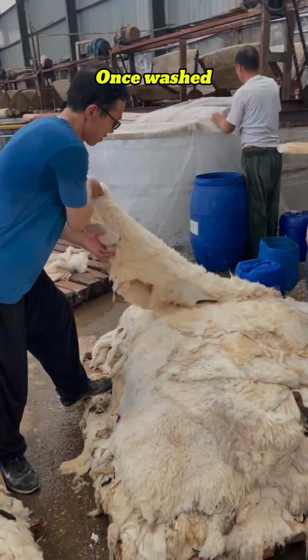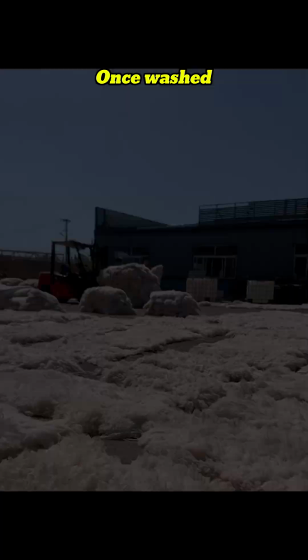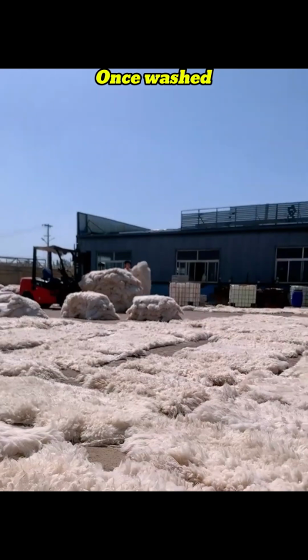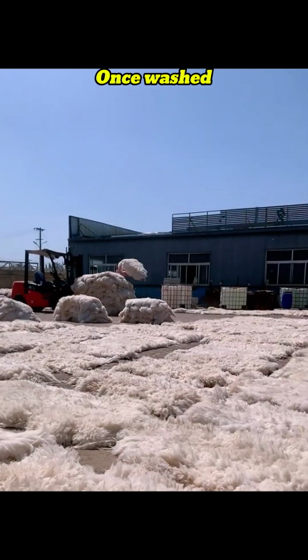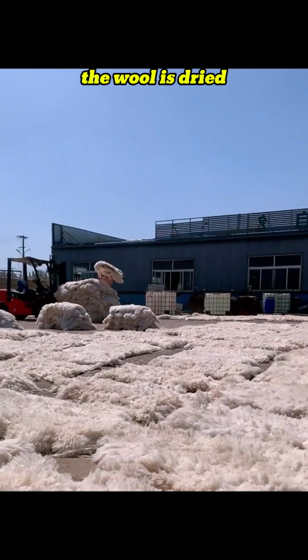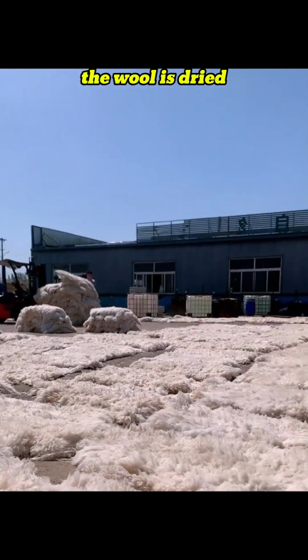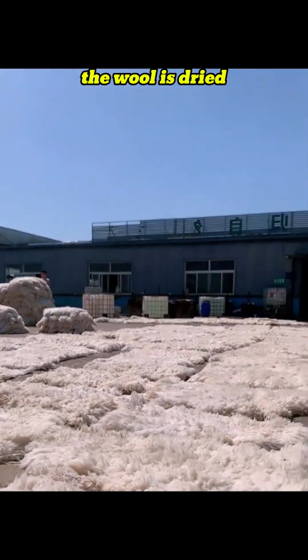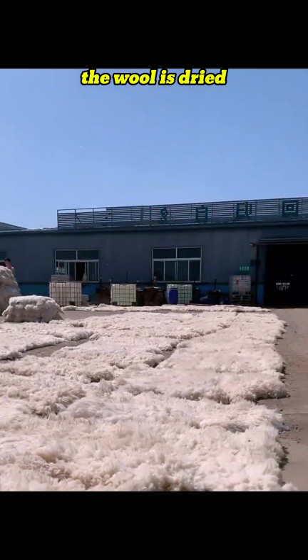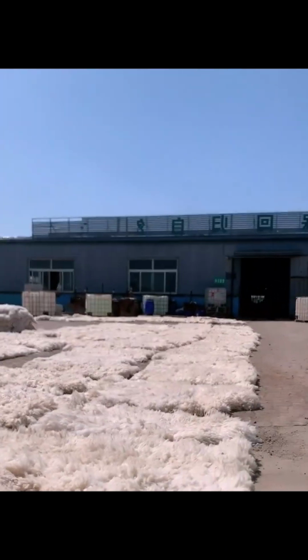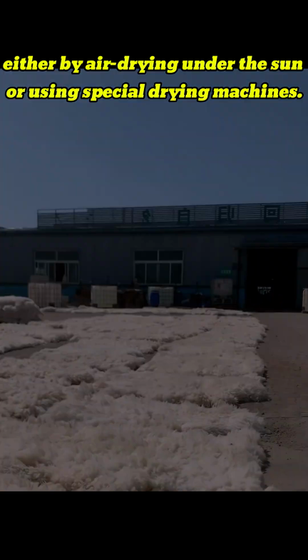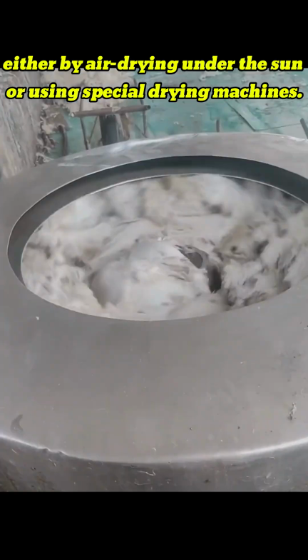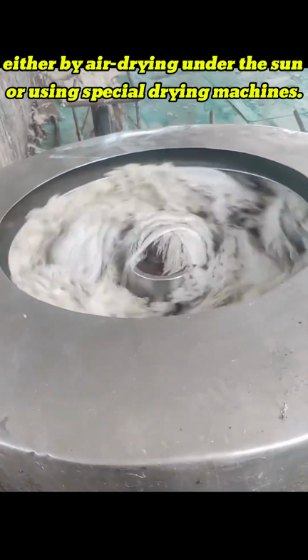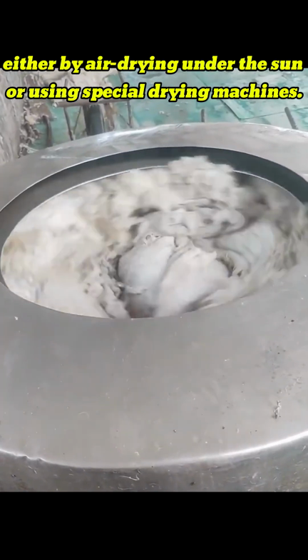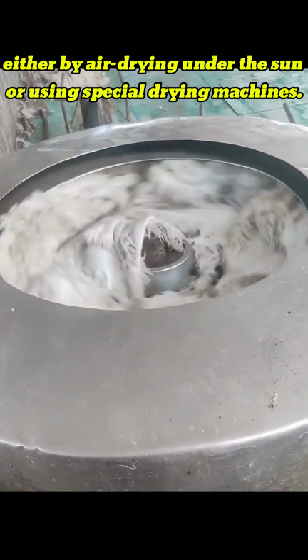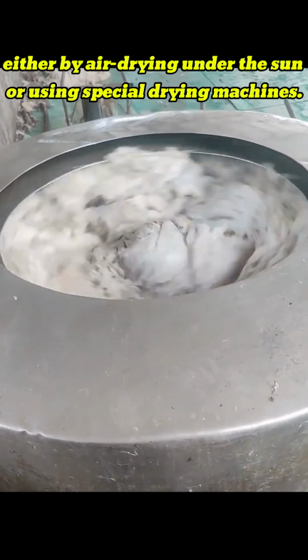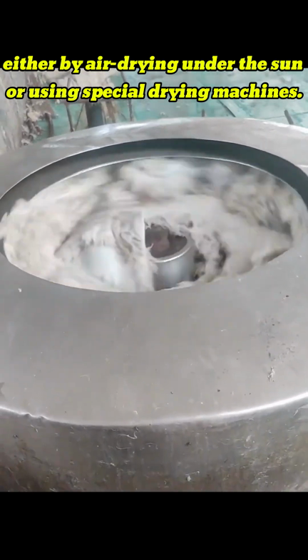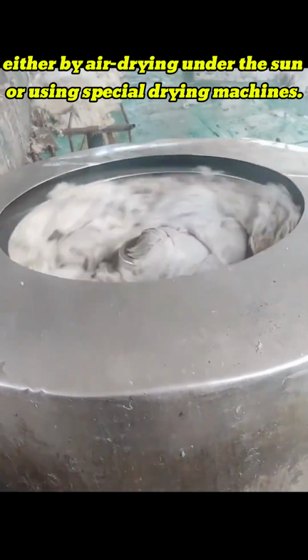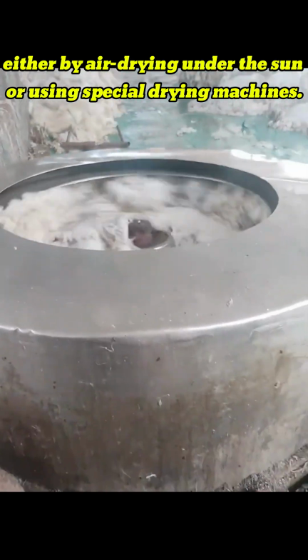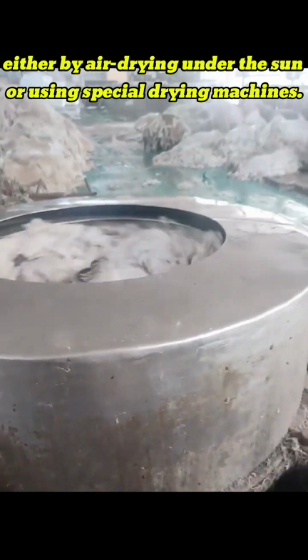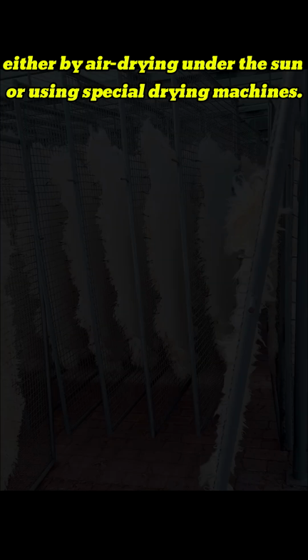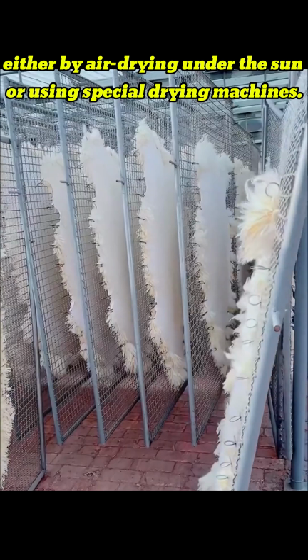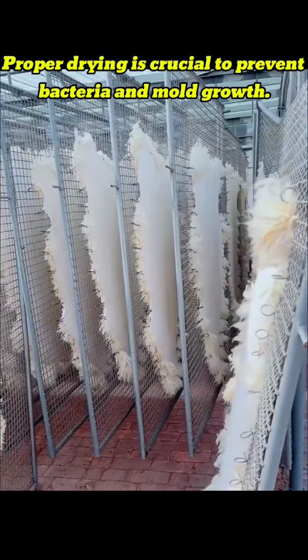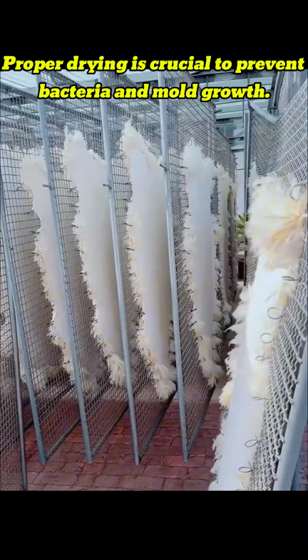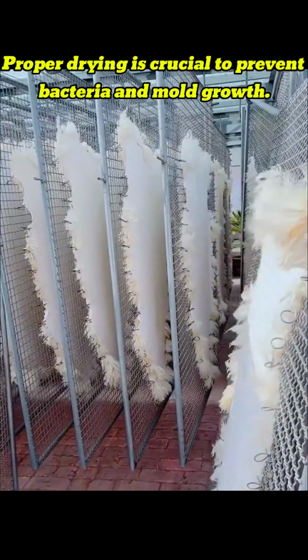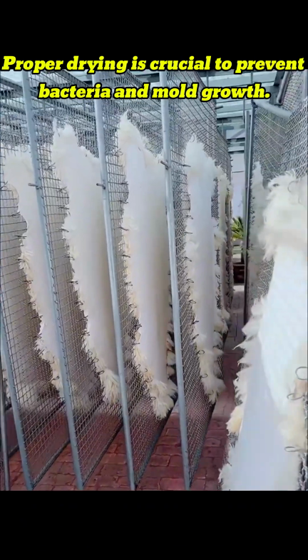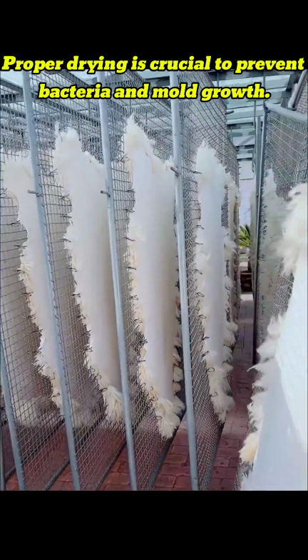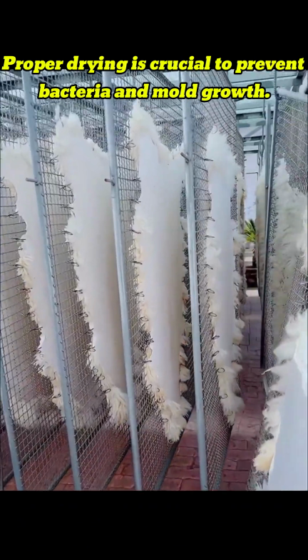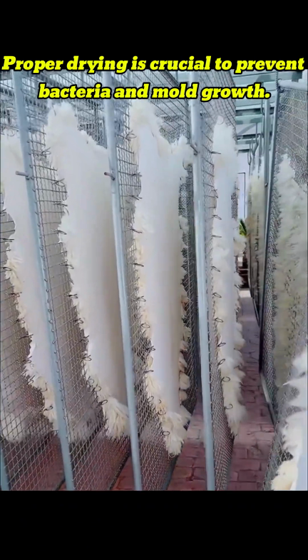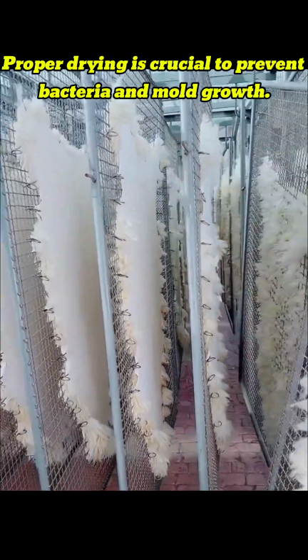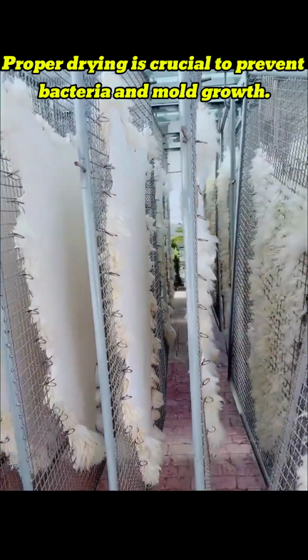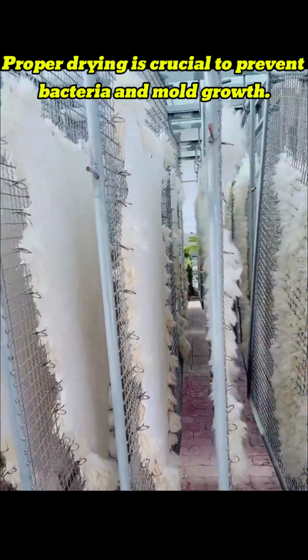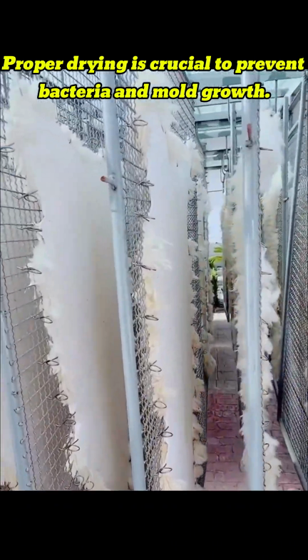Once washed, the wool is dried, either by air drying under the sun or using special drying machines. Proper drying is crucial to prevent bacteria and mold growth.